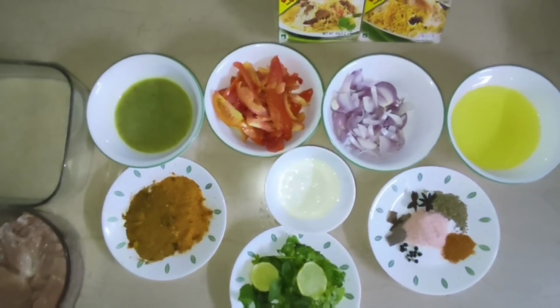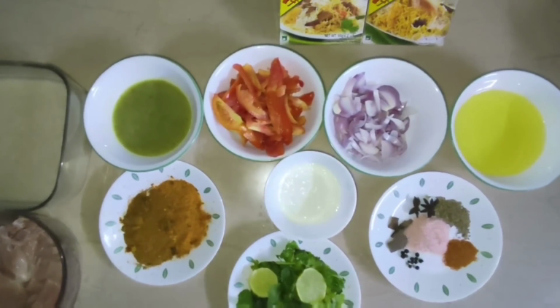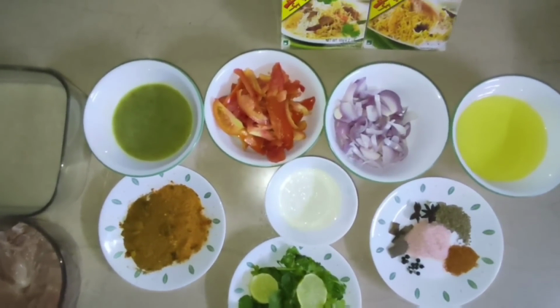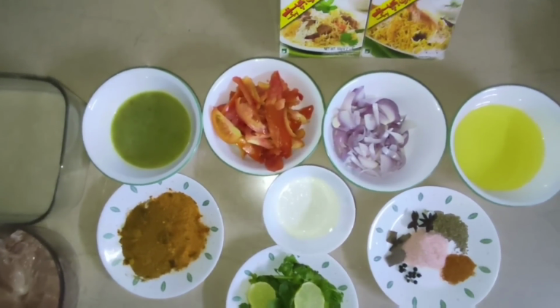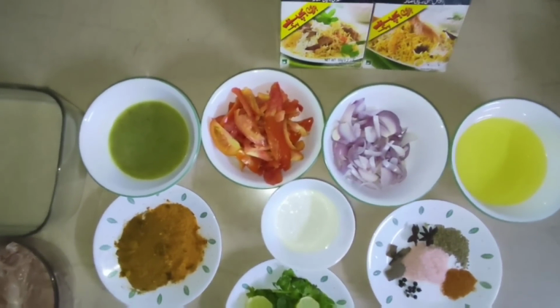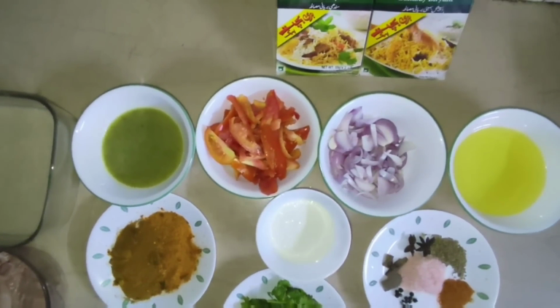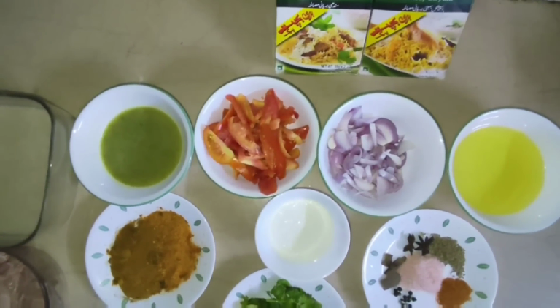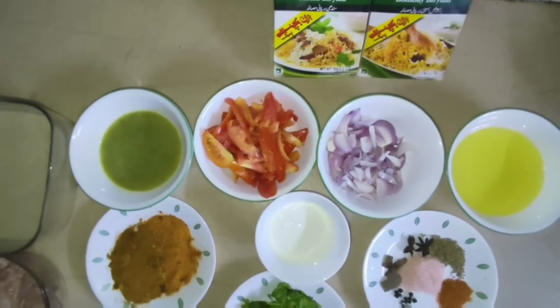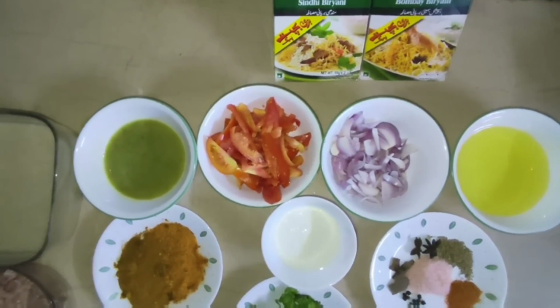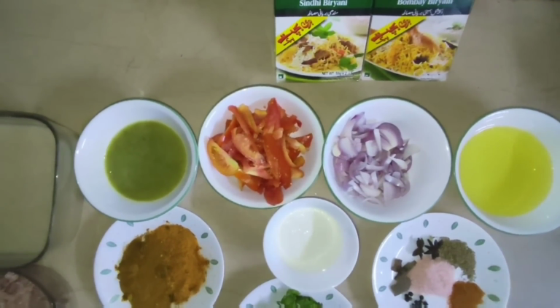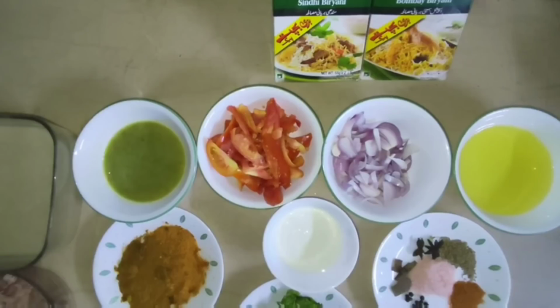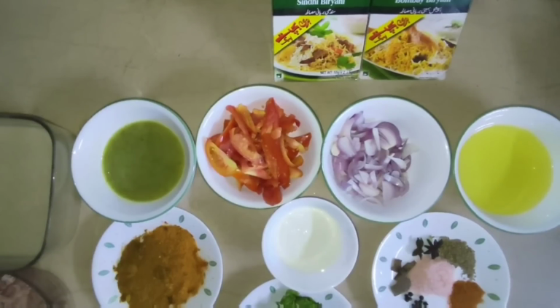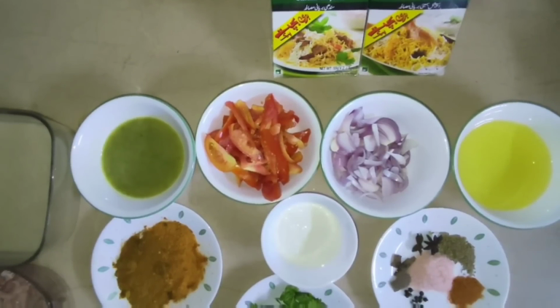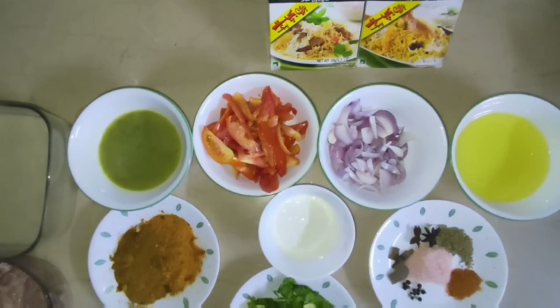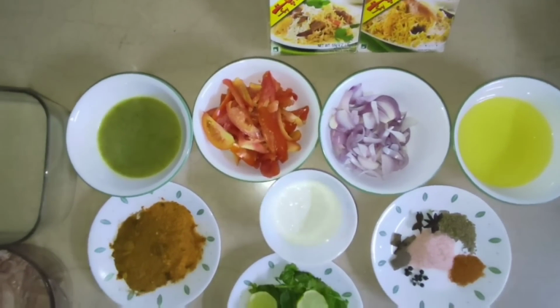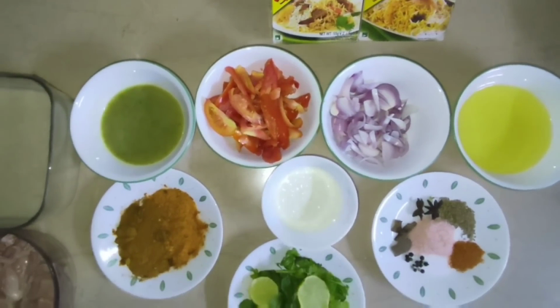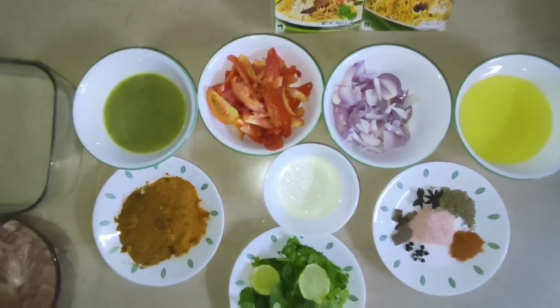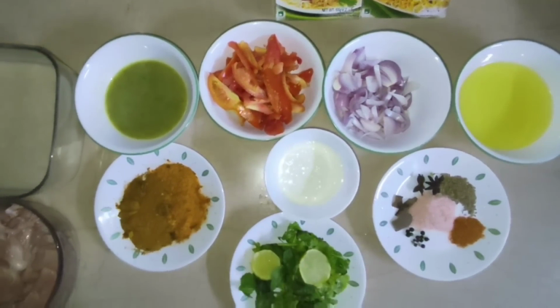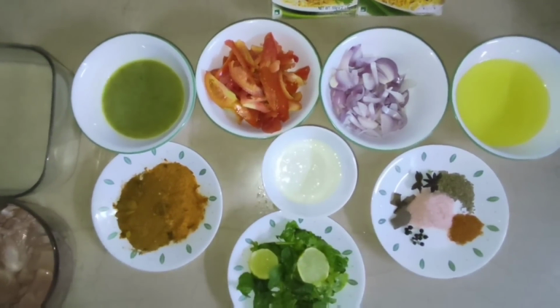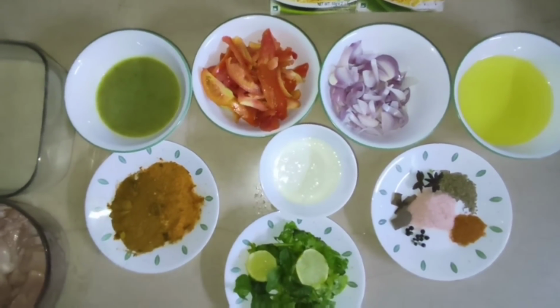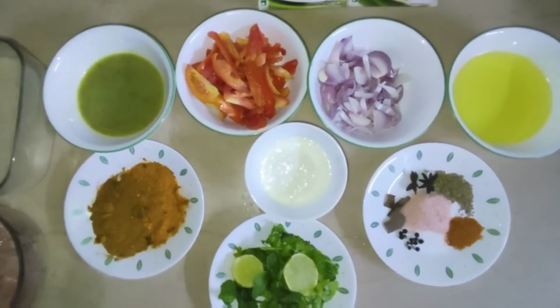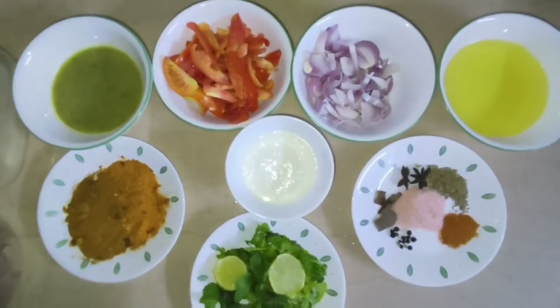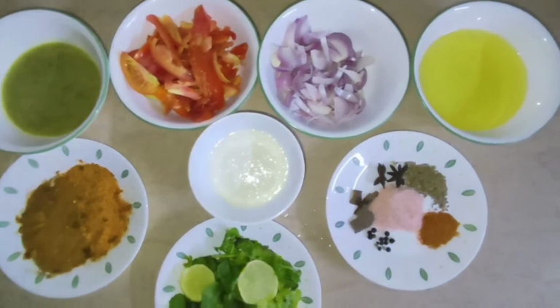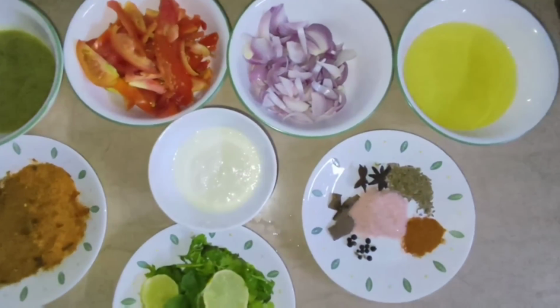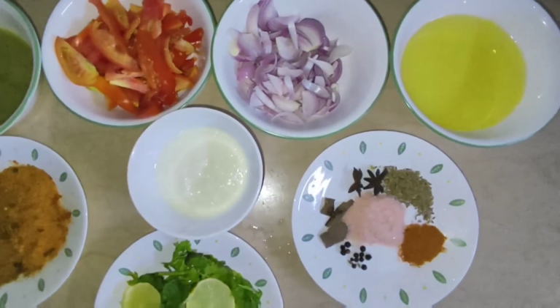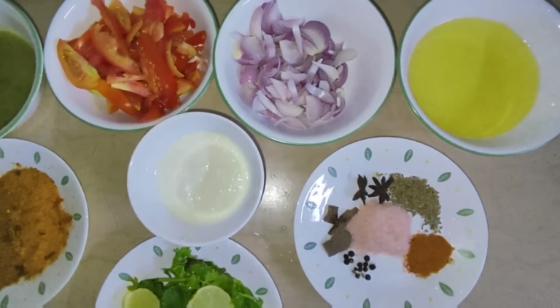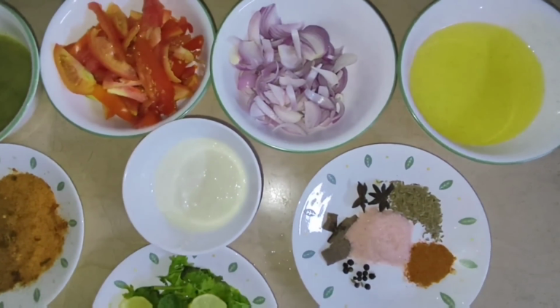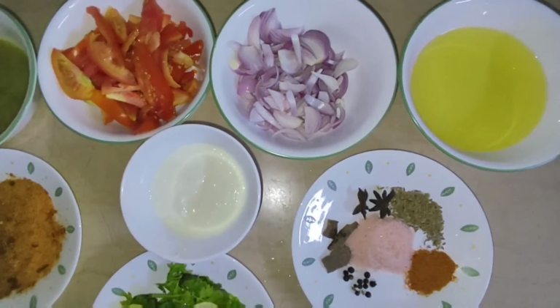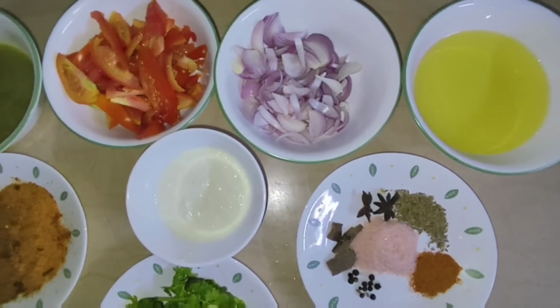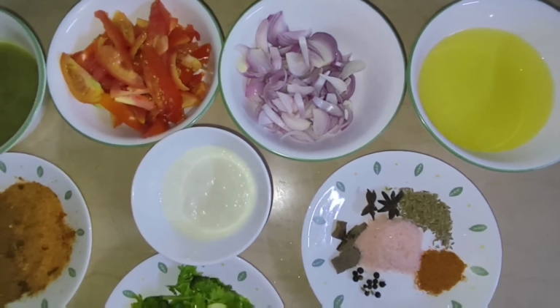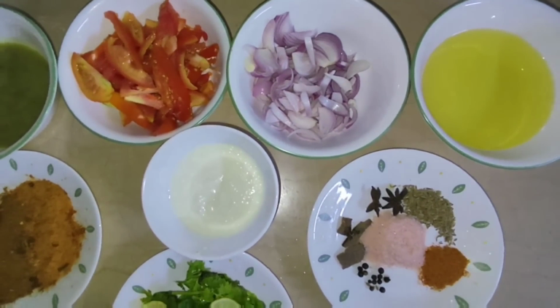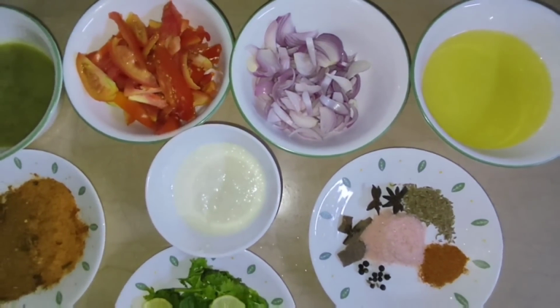We will take half kg rice, chicken half kg, 1 small cup oil, 2 medium size onion, 4 tomatoes, 2 spoon paste, ginger garlic.